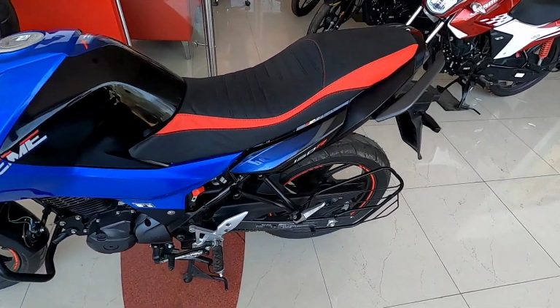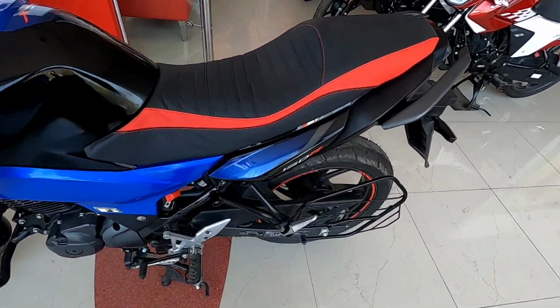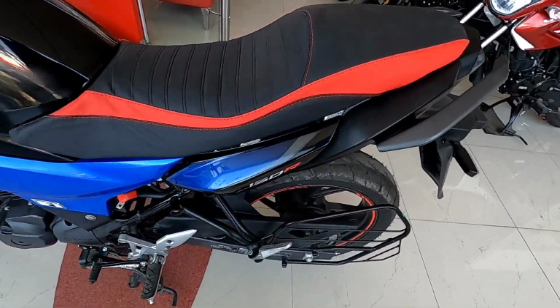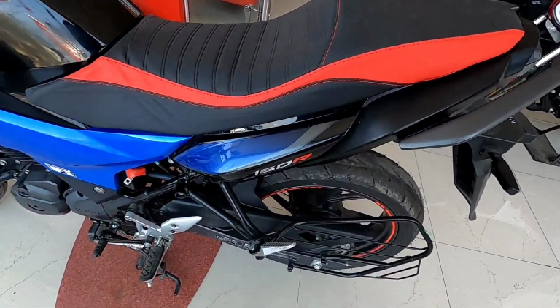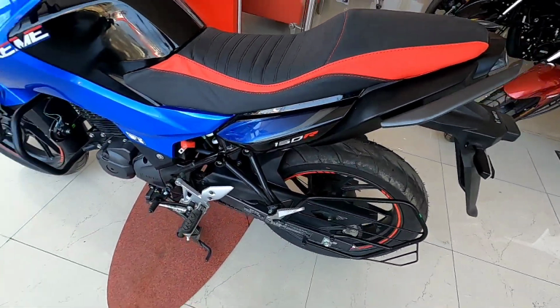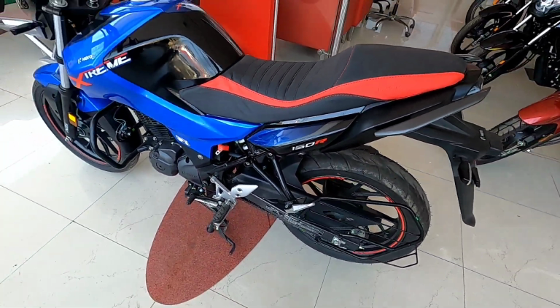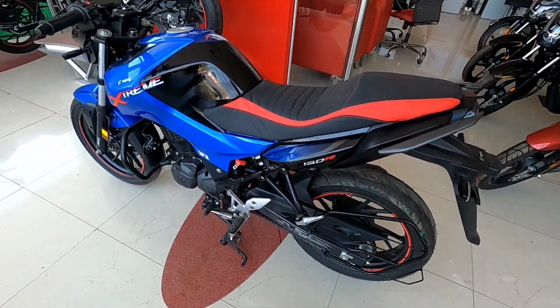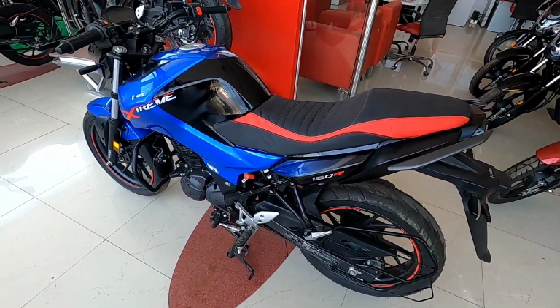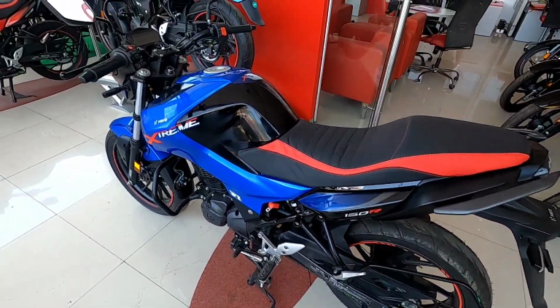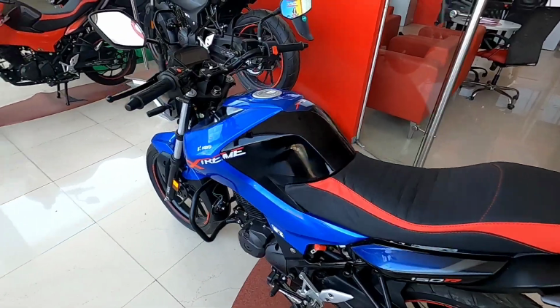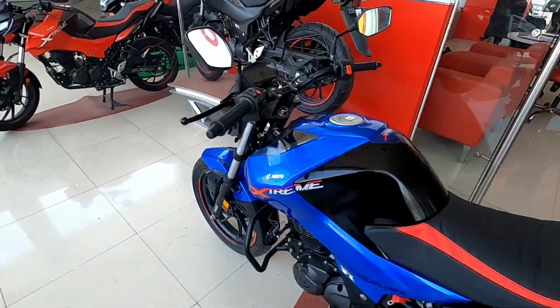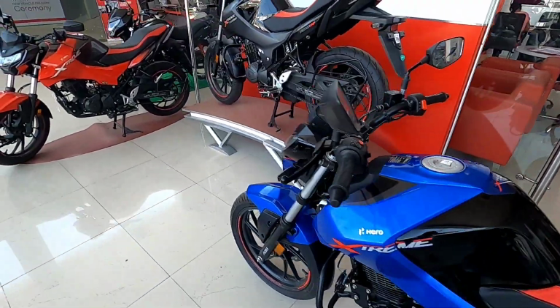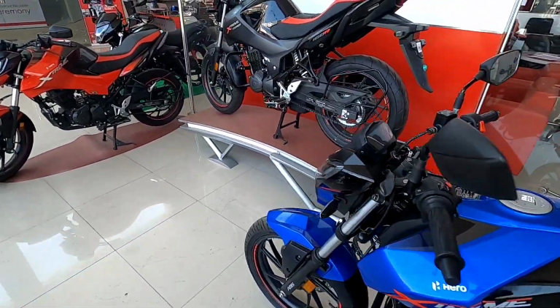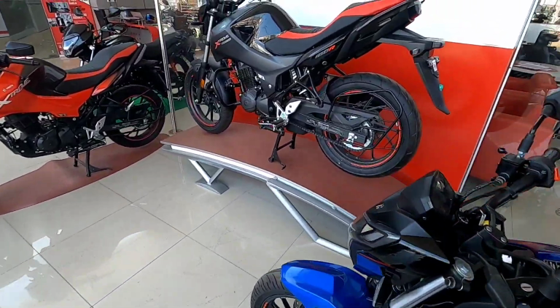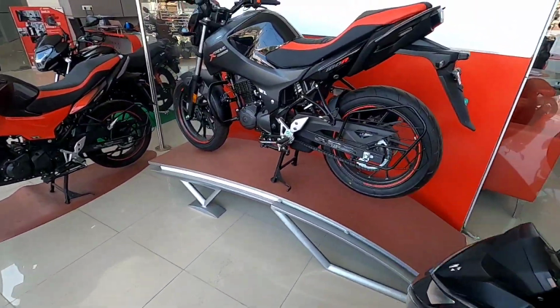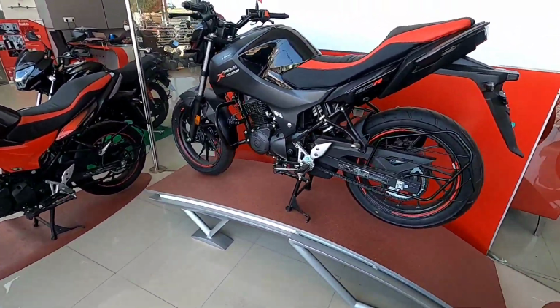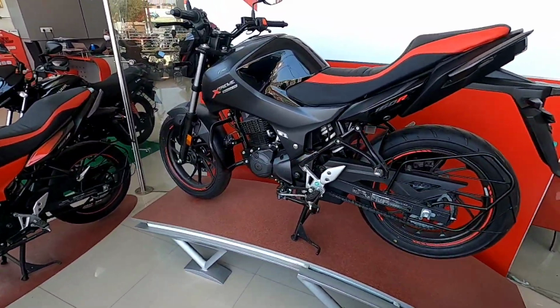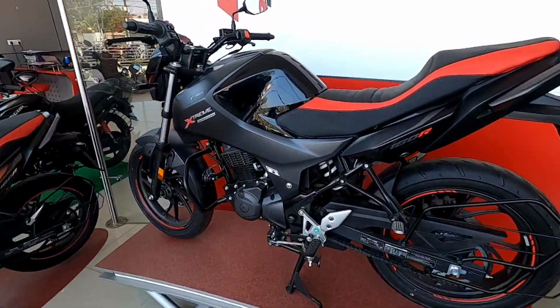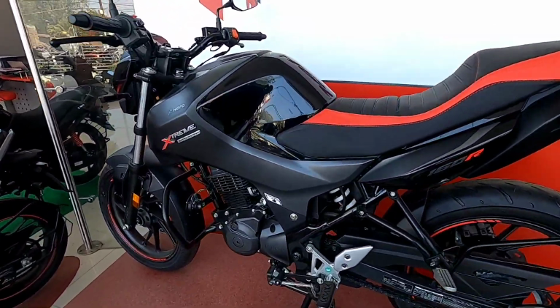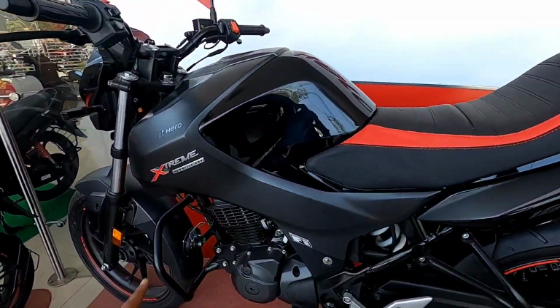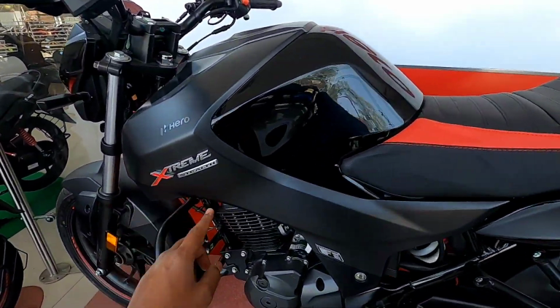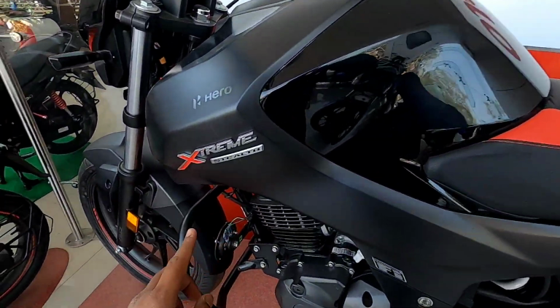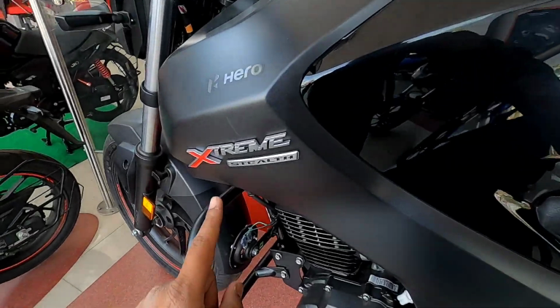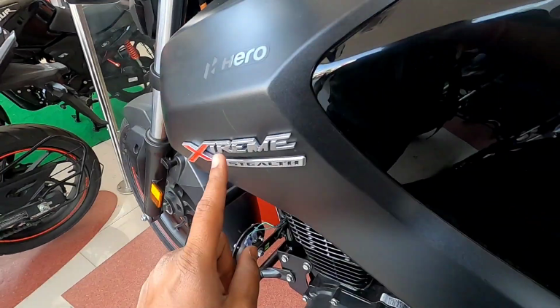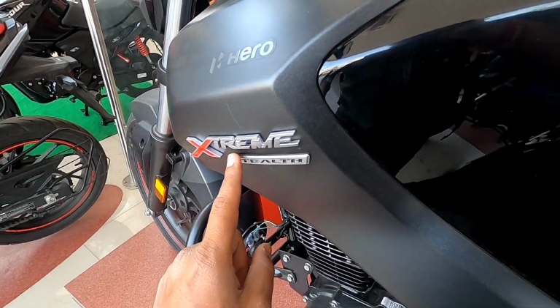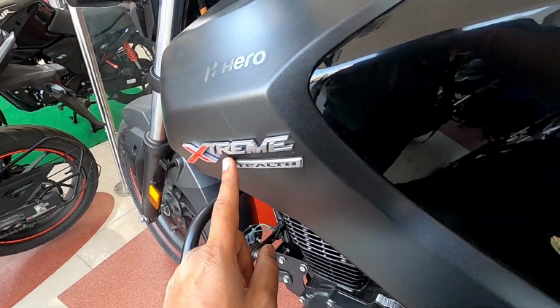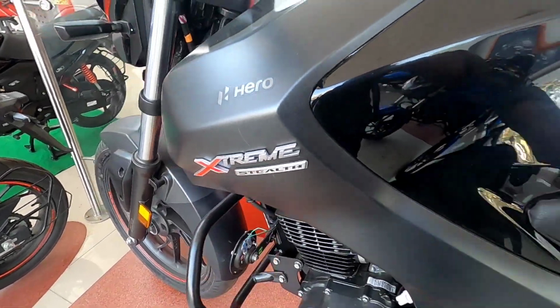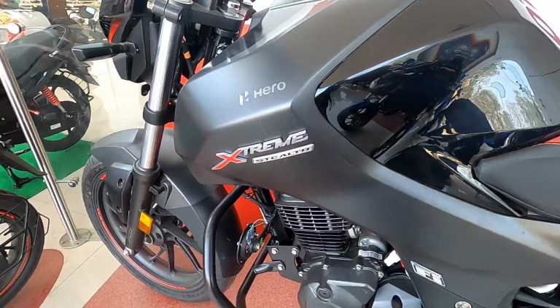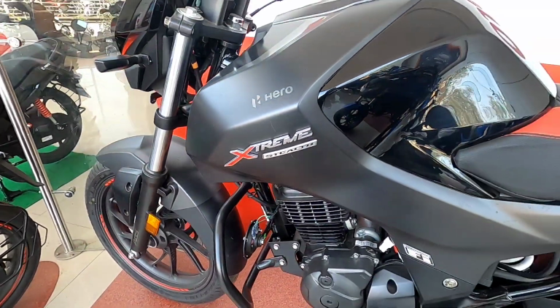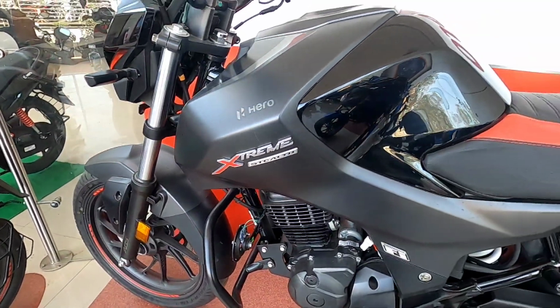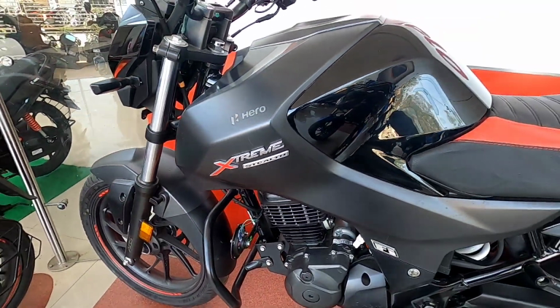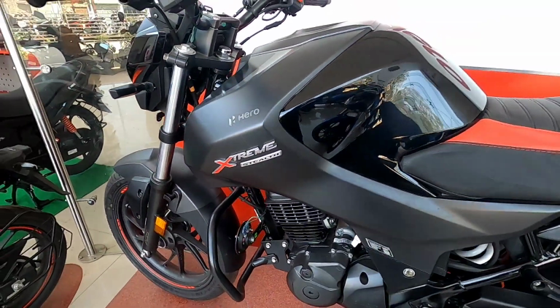The 160R badging with blue color graphics is used. In the black variant, you'll get the whole black with grey treatment. You'll get the 3D logo and the Extreme 160R Stealth variant with some other looks.